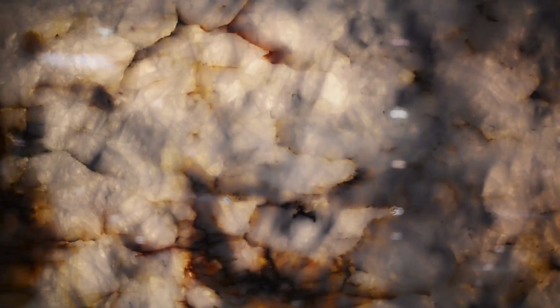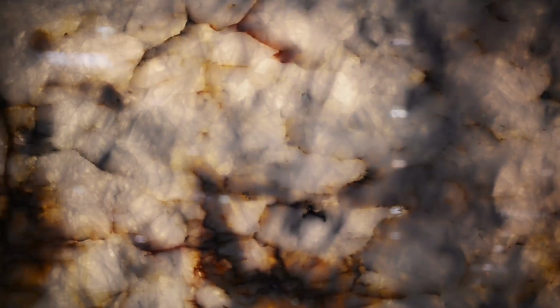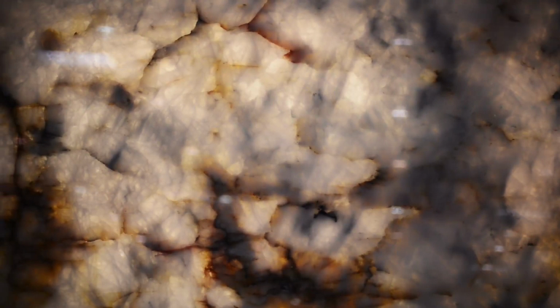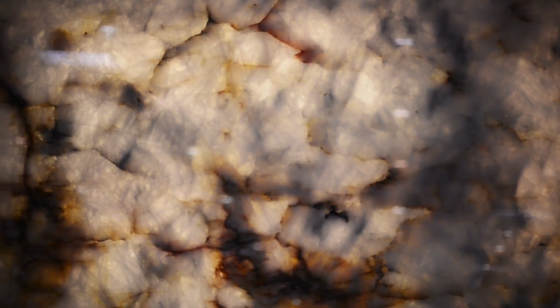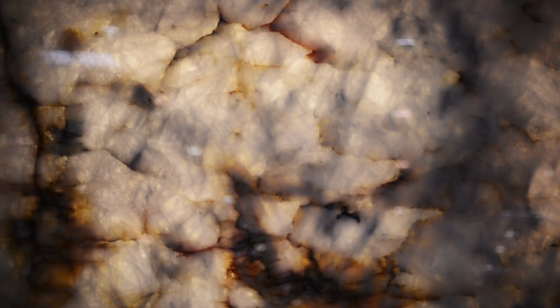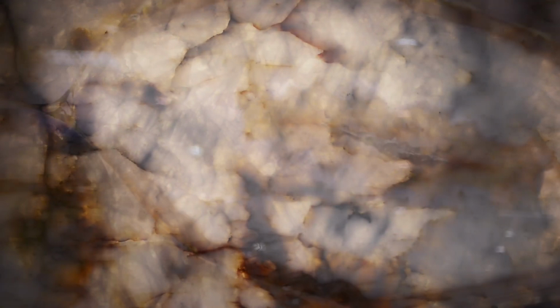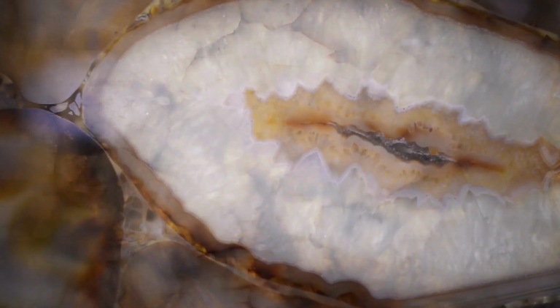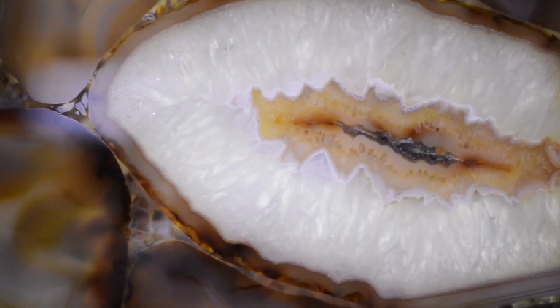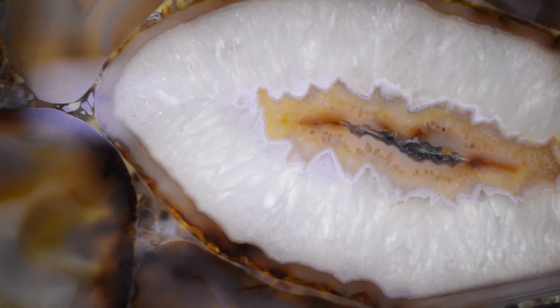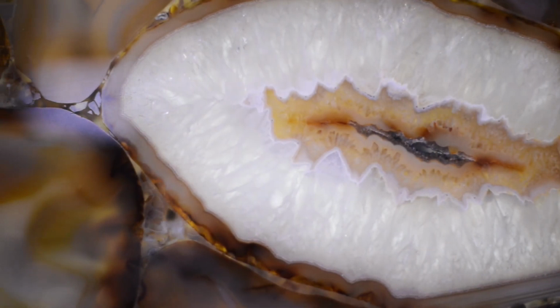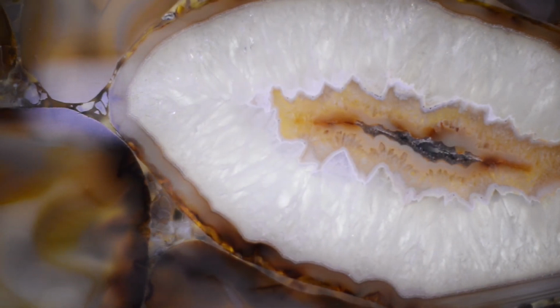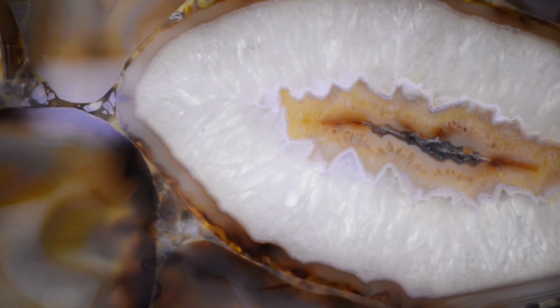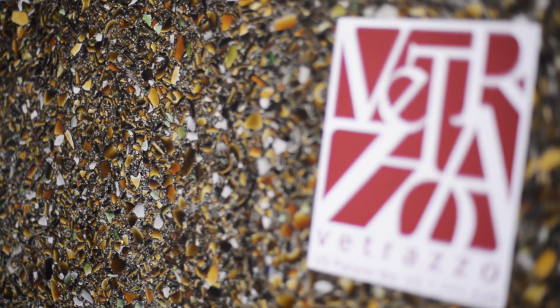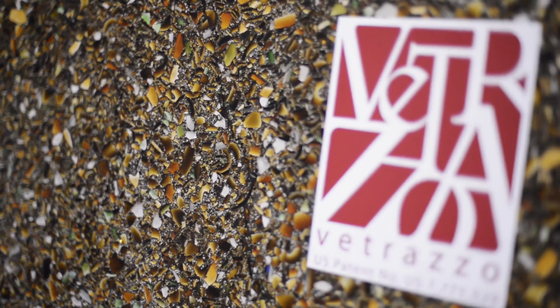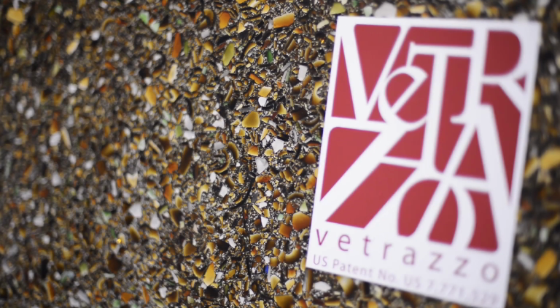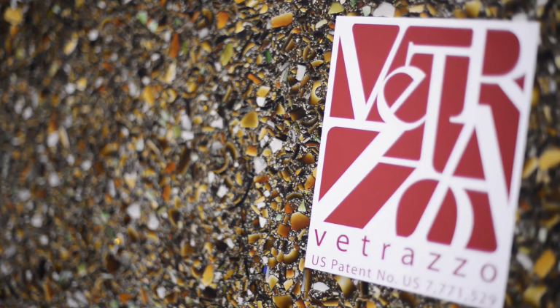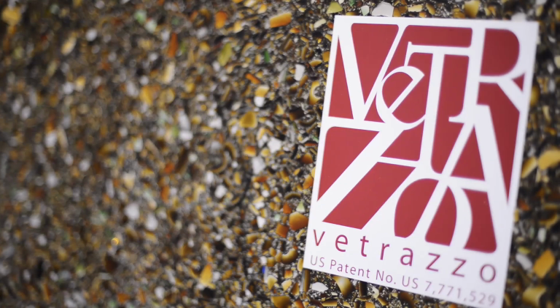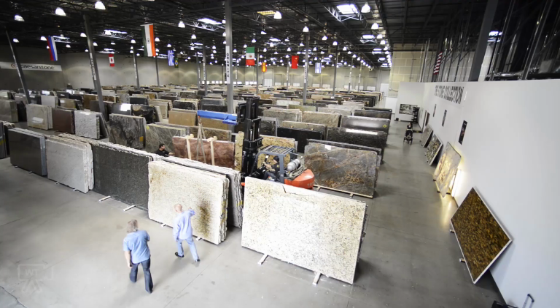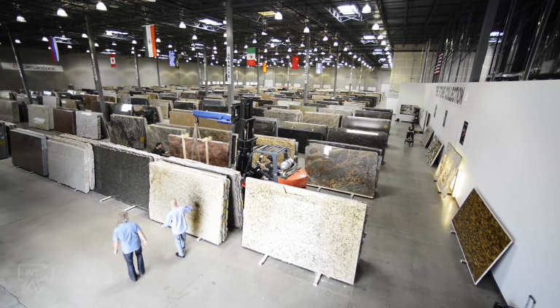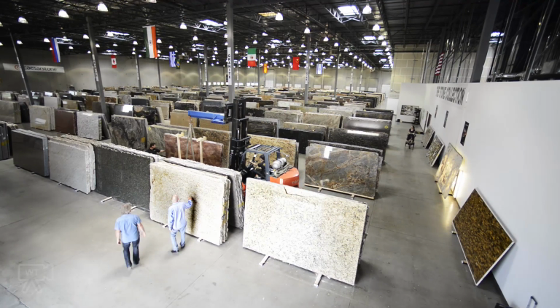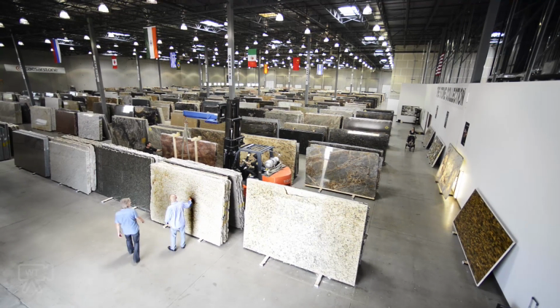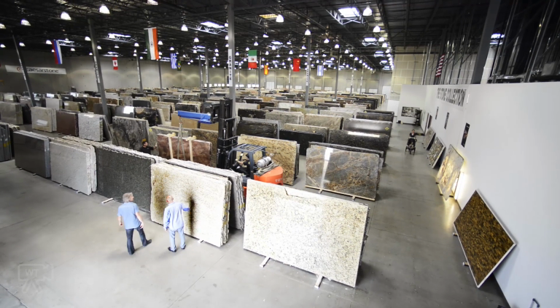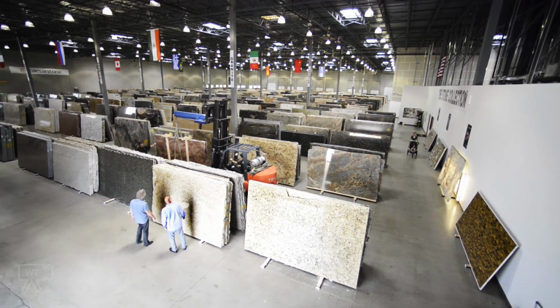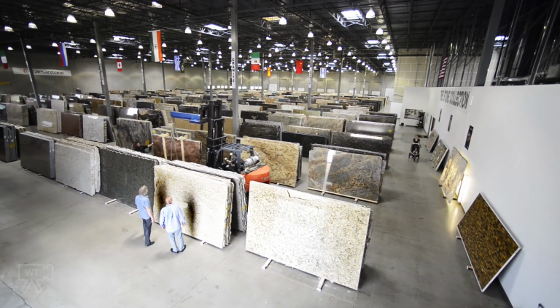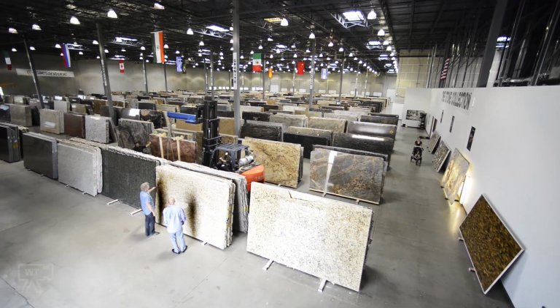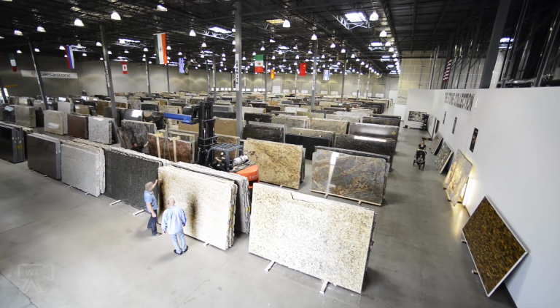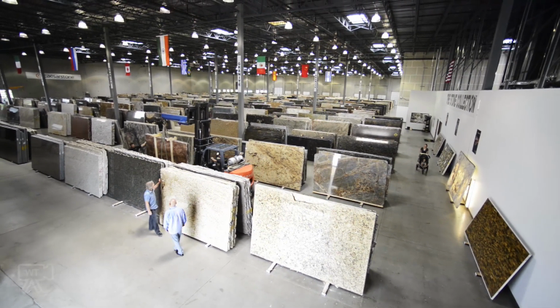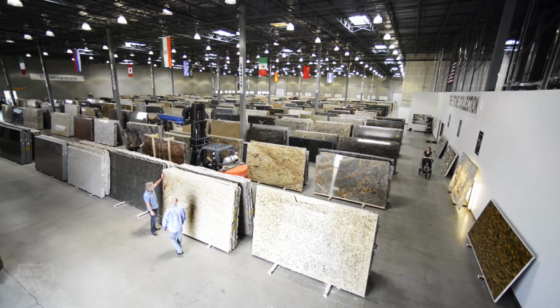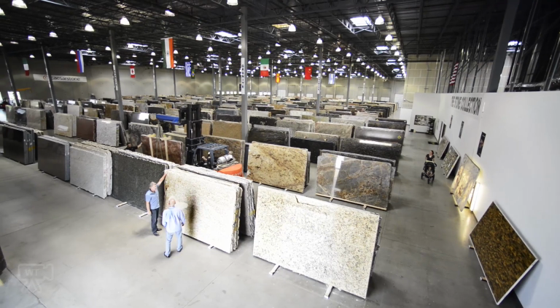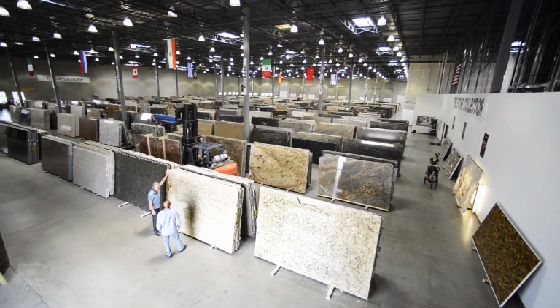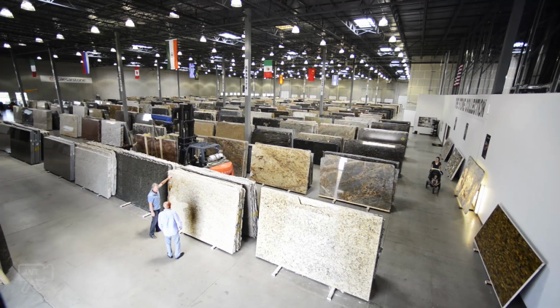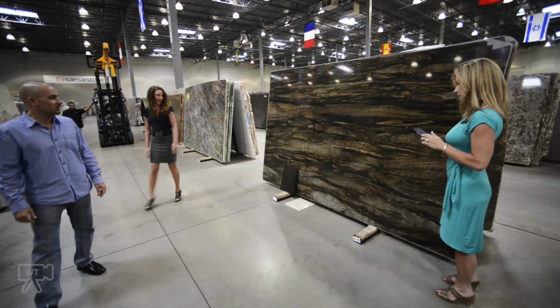At The Stone Collection, you'll also find CaesarStone quartz surfaces, the spectacular Concerto semi-precious line, and green products like Vitrazo recycled glass — in all, over 350 choices from more than 35 countries, all hand-selected and chosen with care.